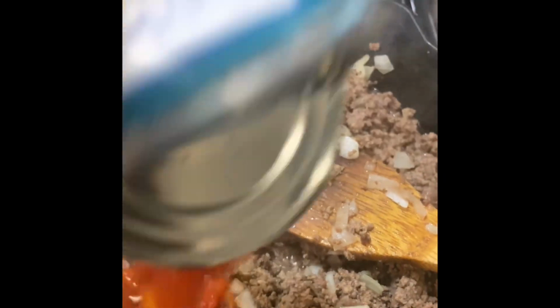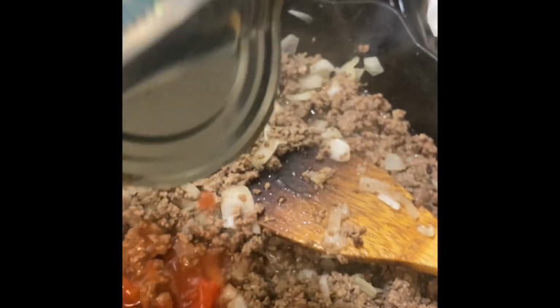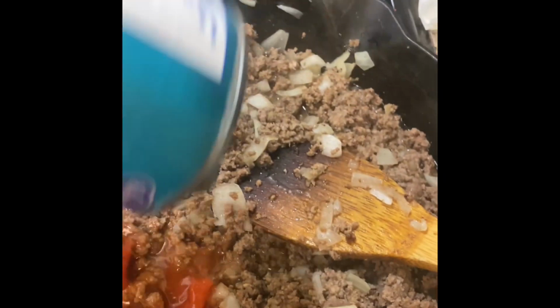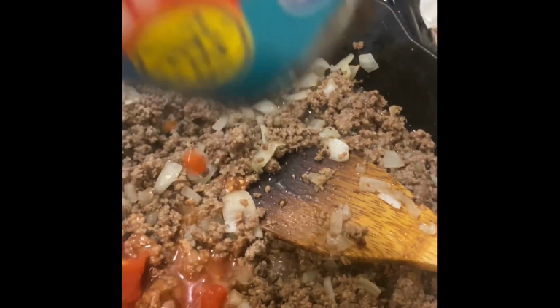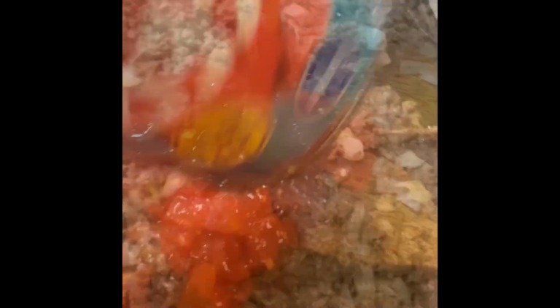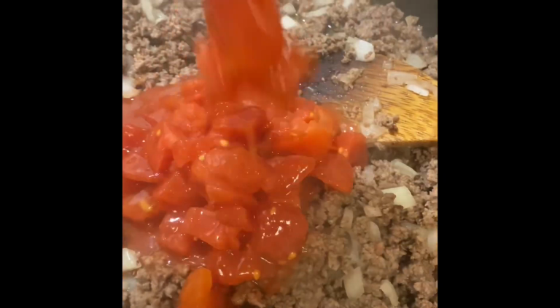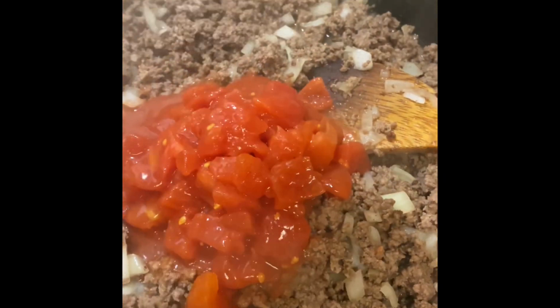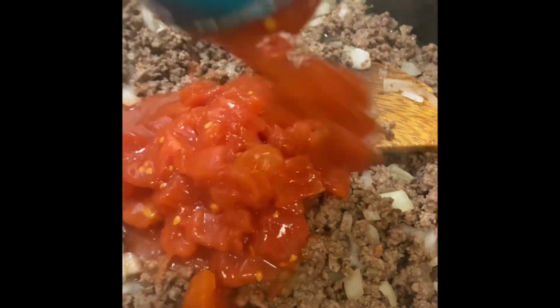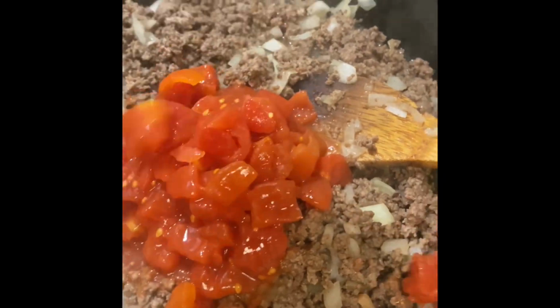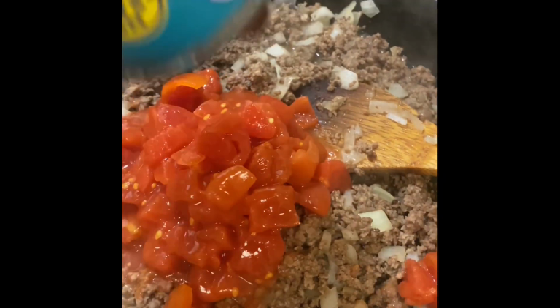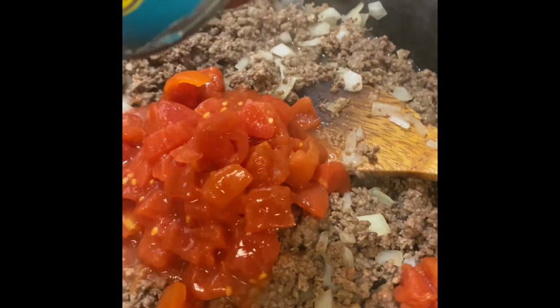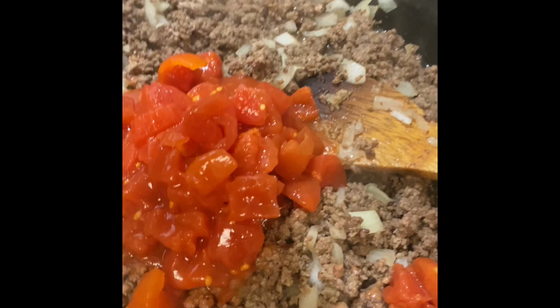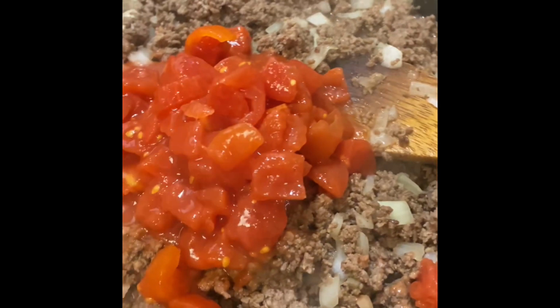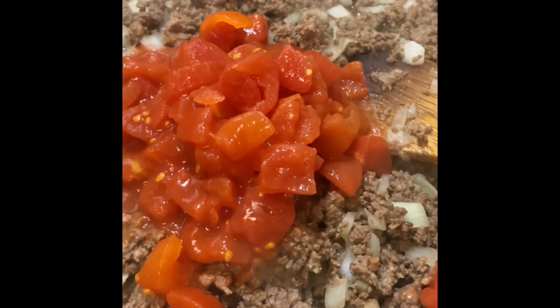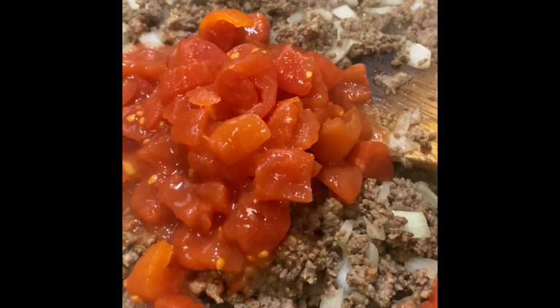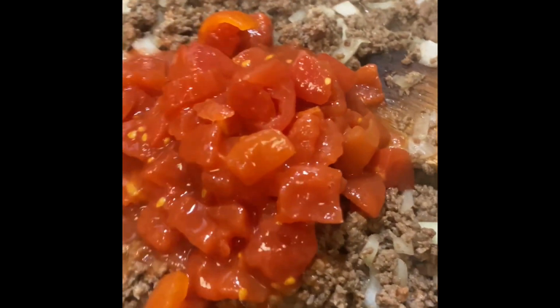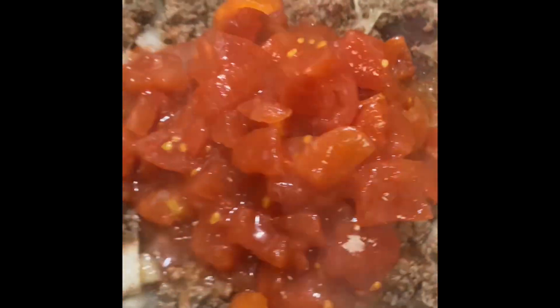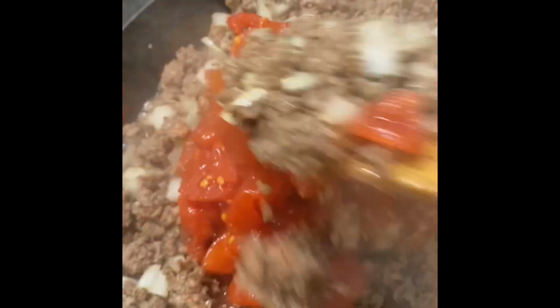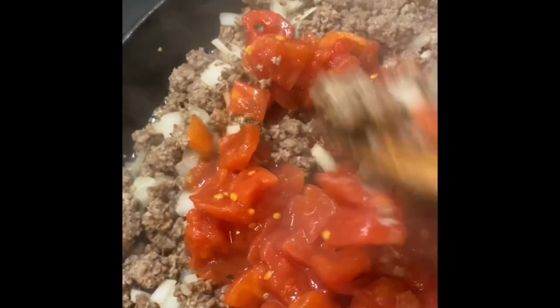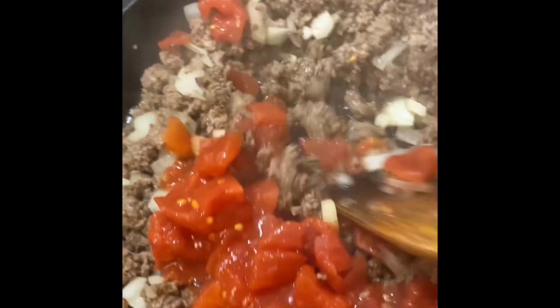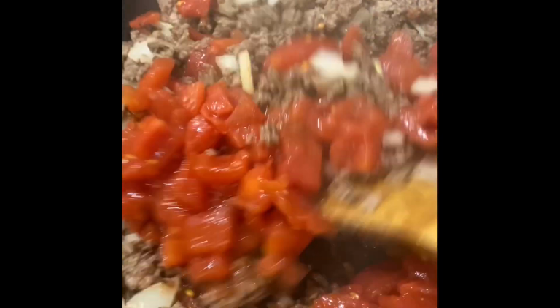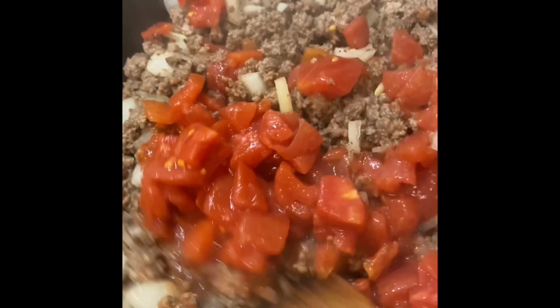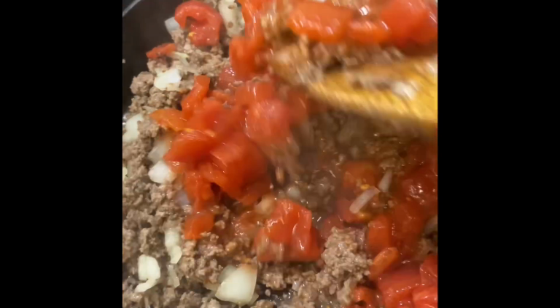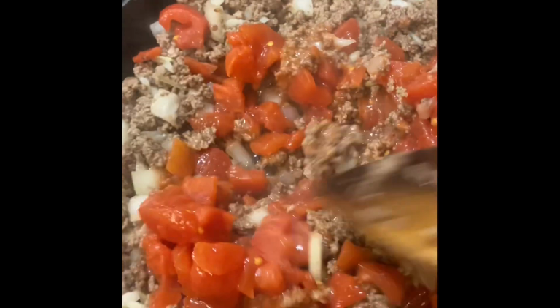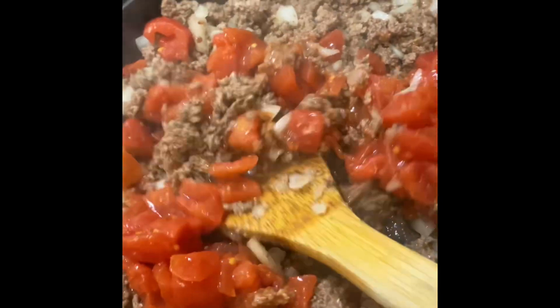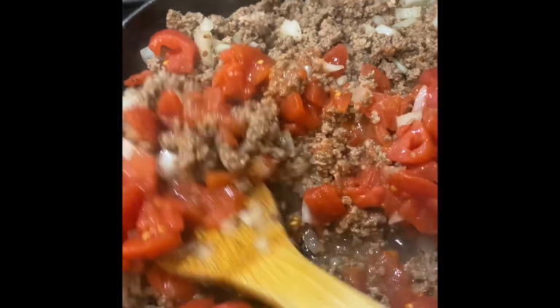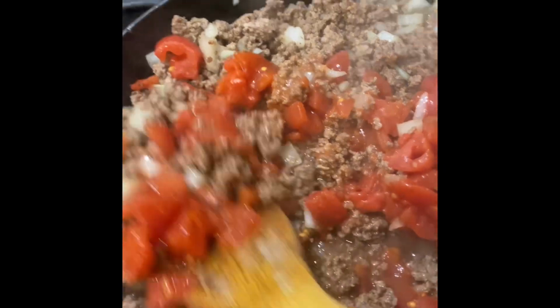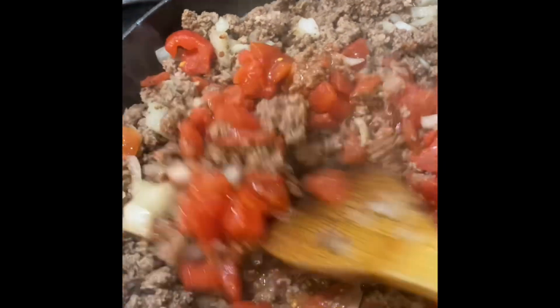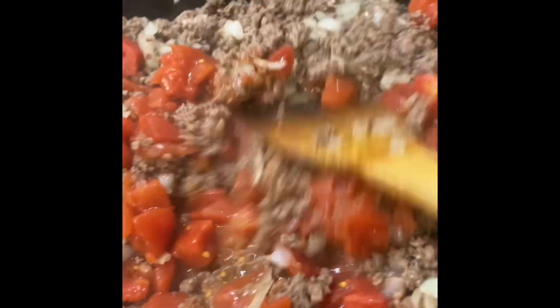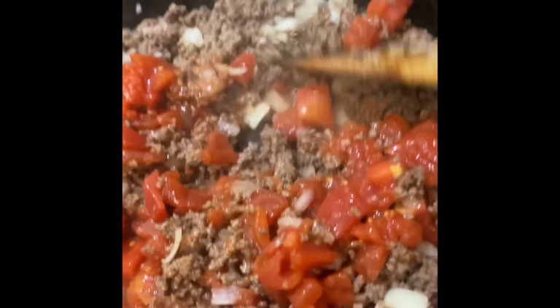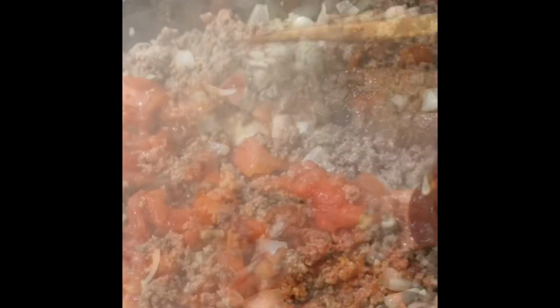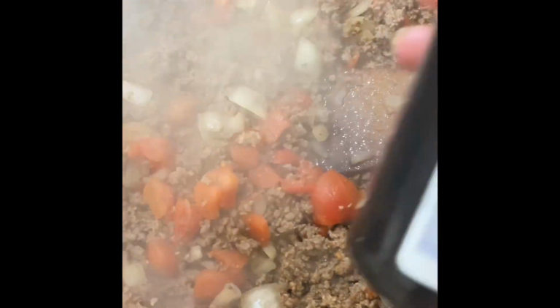Go ahead and add the entire can of diced tomatoes. We're going to continue to stir our ground beef mixture until the tomatoes start to burst and we get some of those juices in the bottom of our skillet.